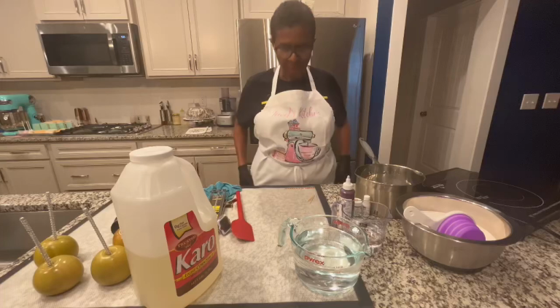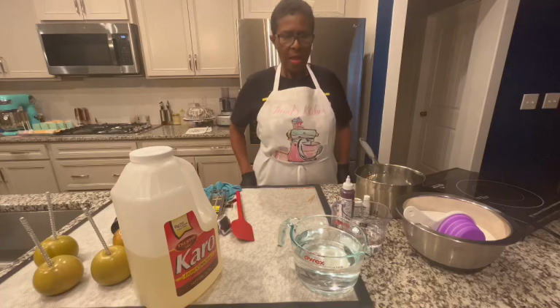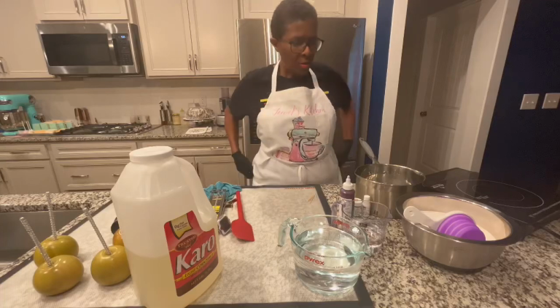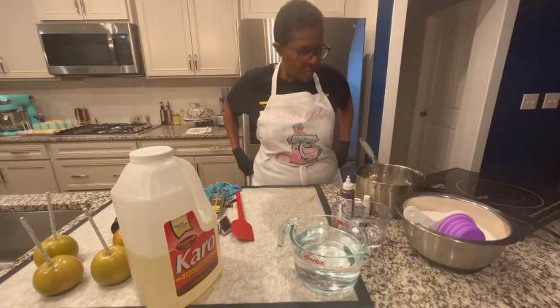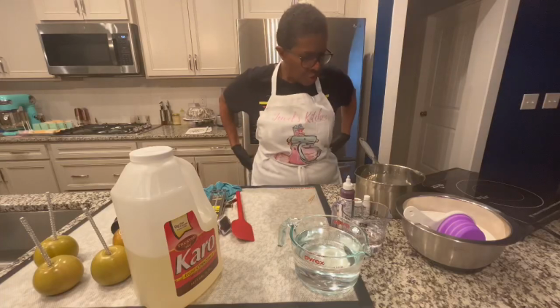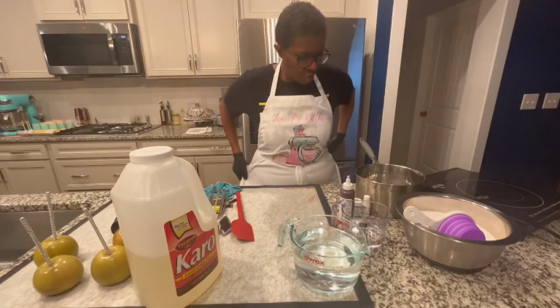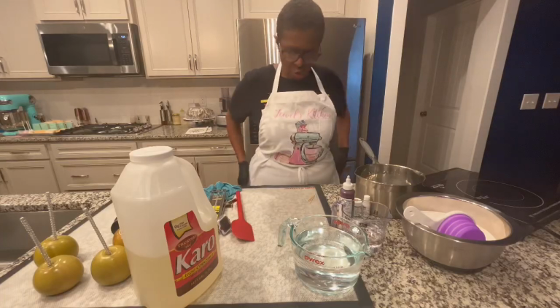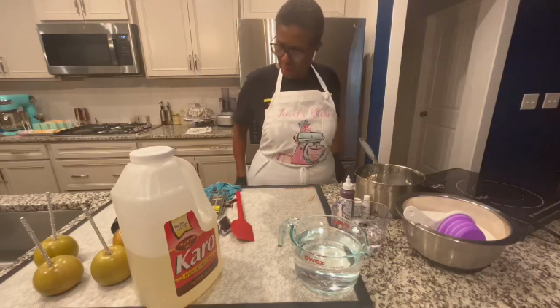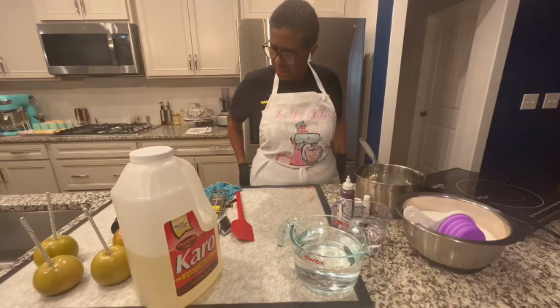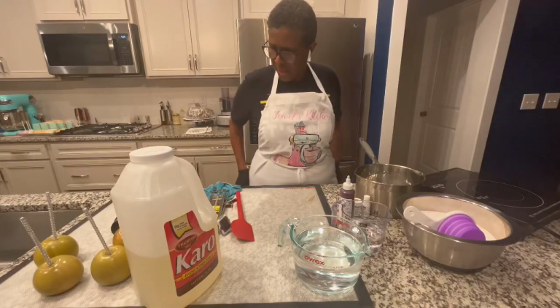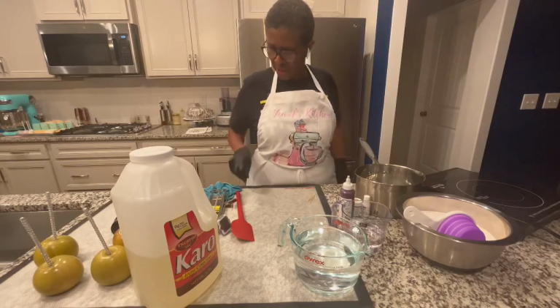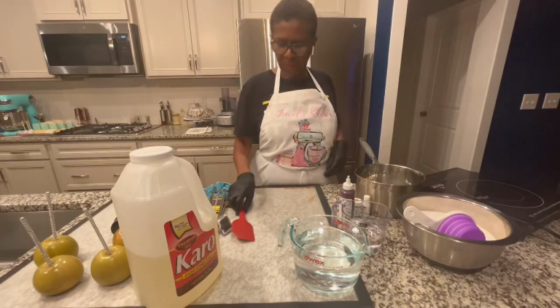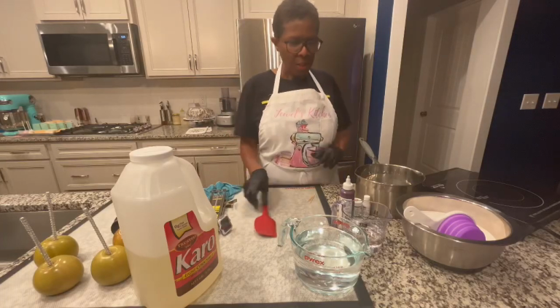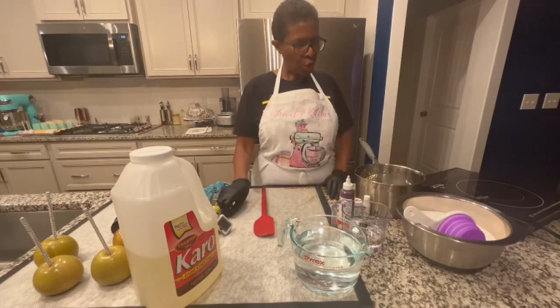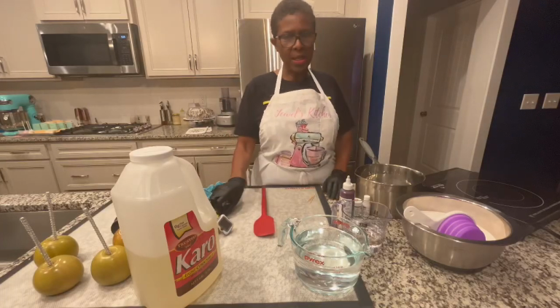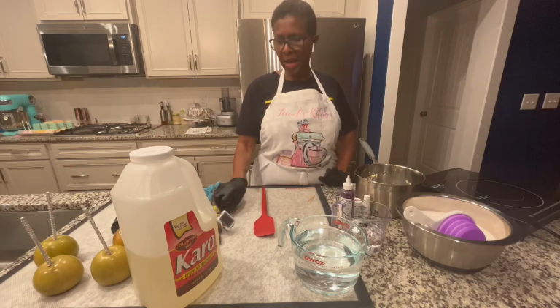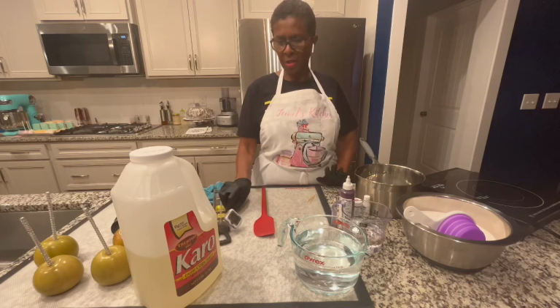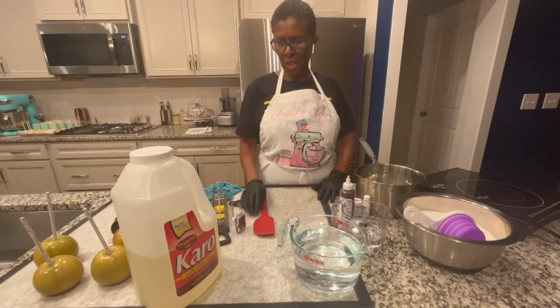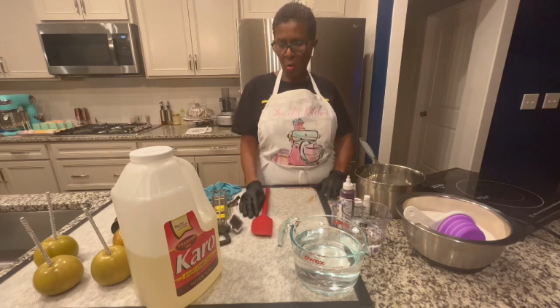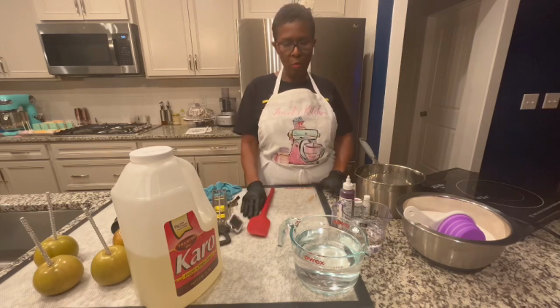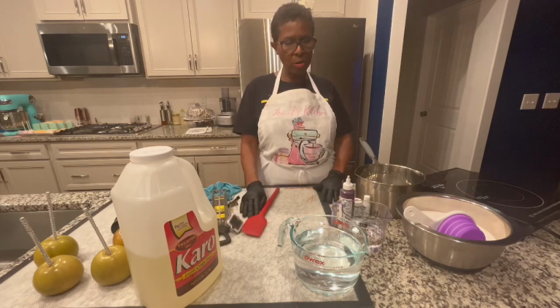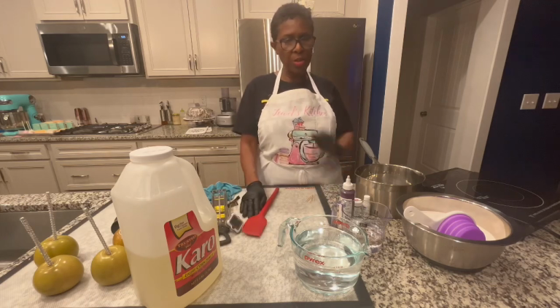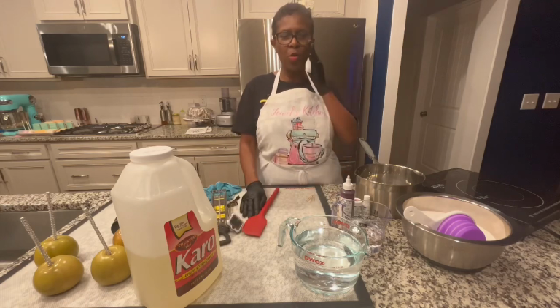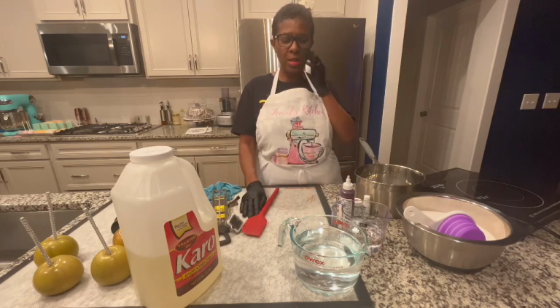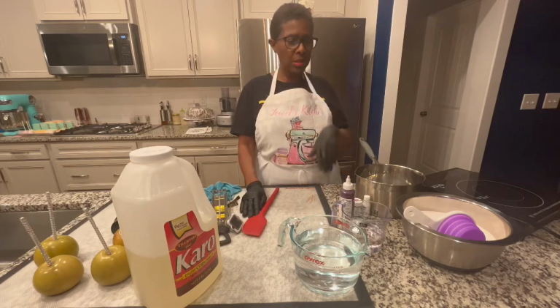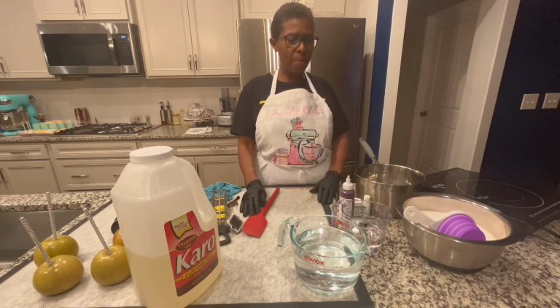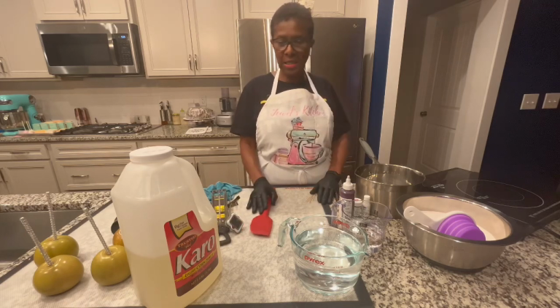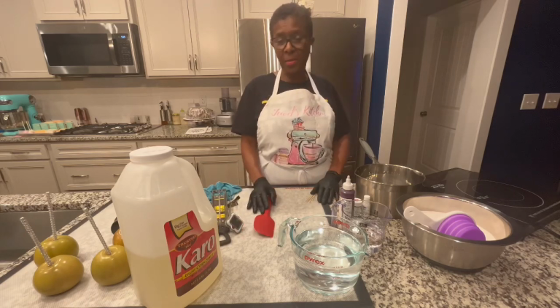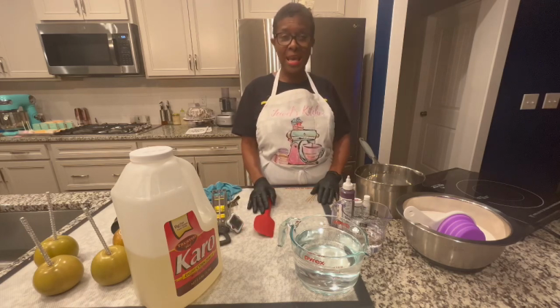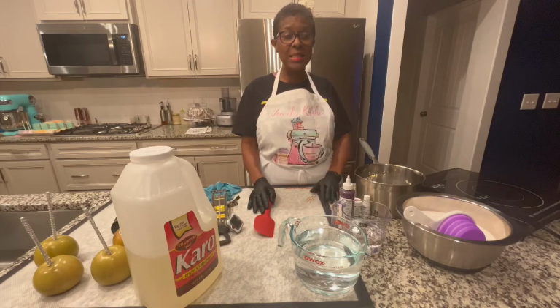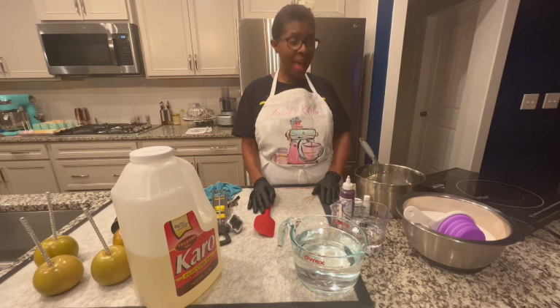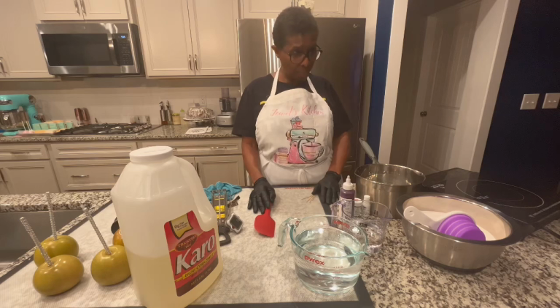Hello there, this is your girl Jewel, the Instapot Queen. So tonight I have another video and what we're going to be doing is making some candy apples.